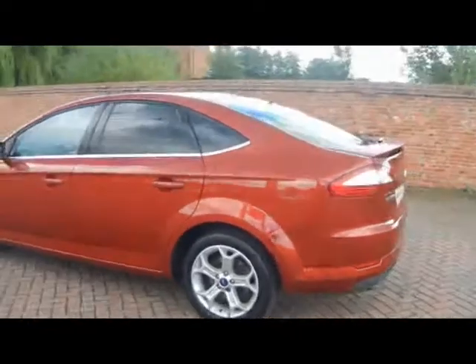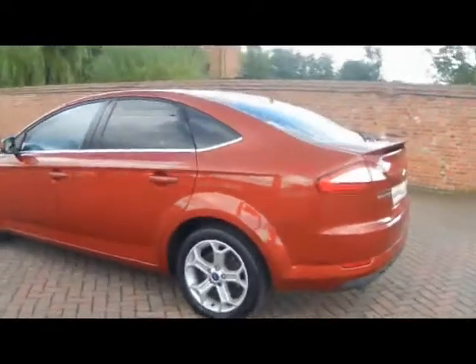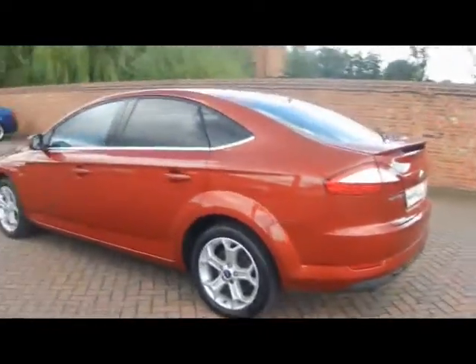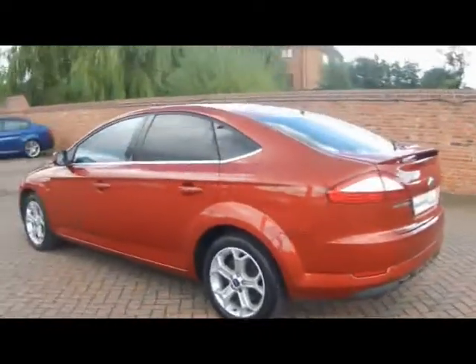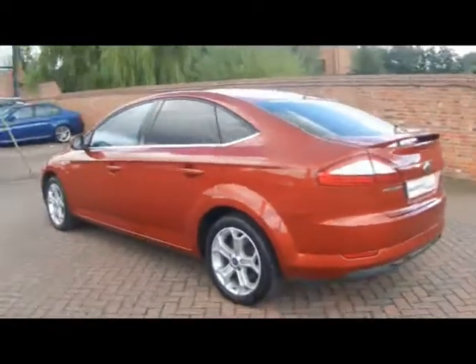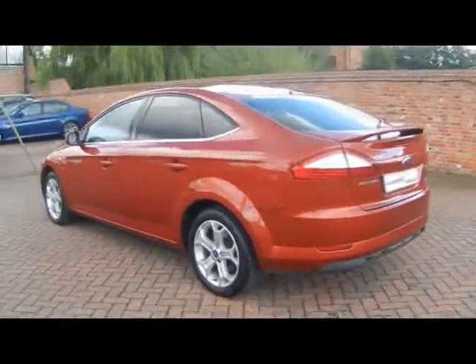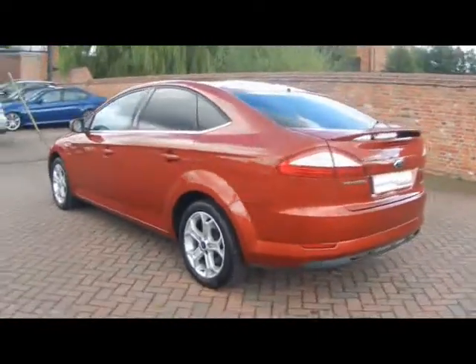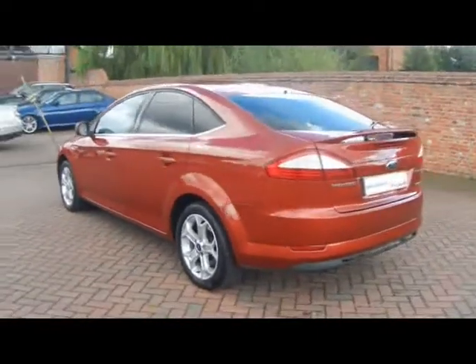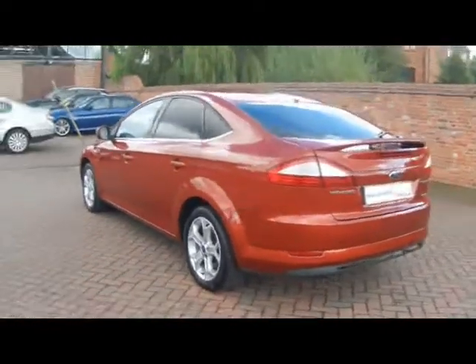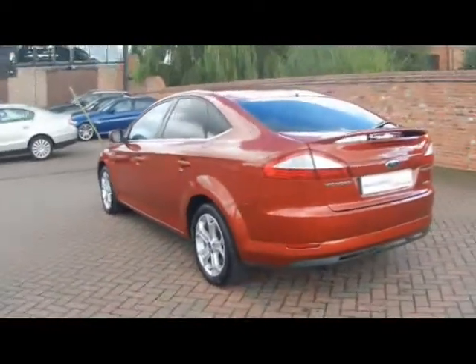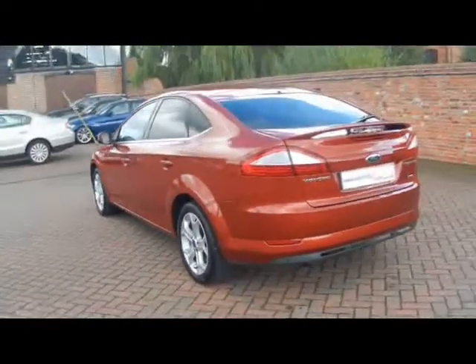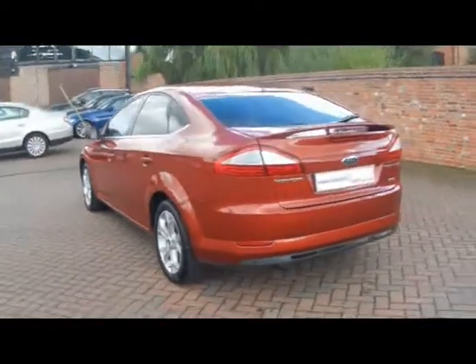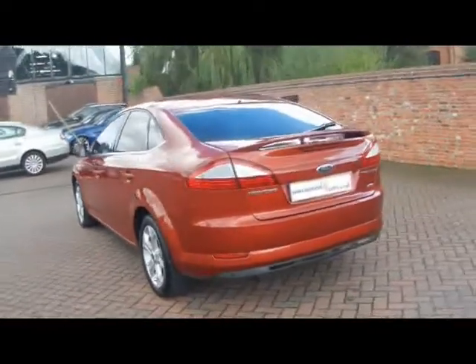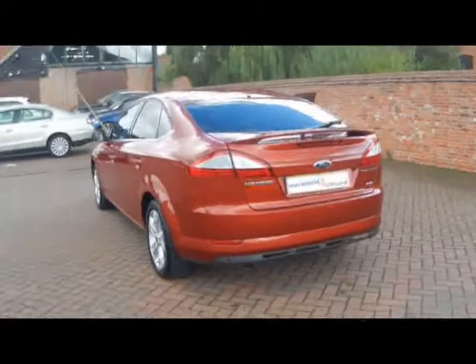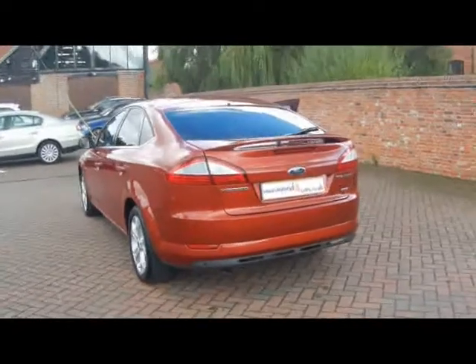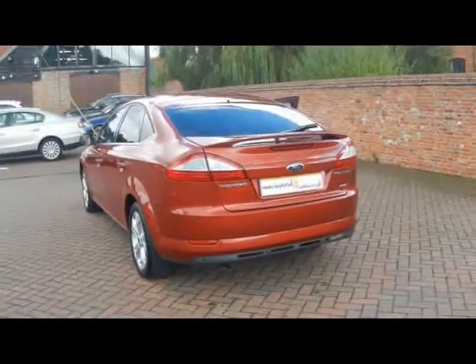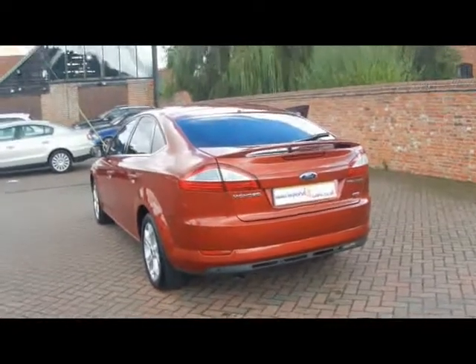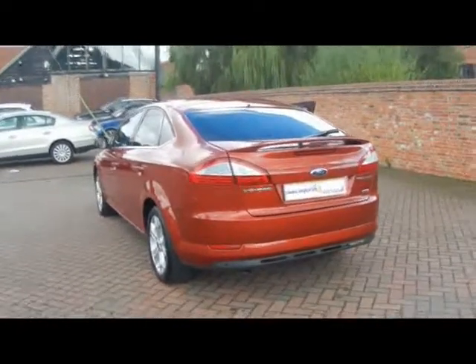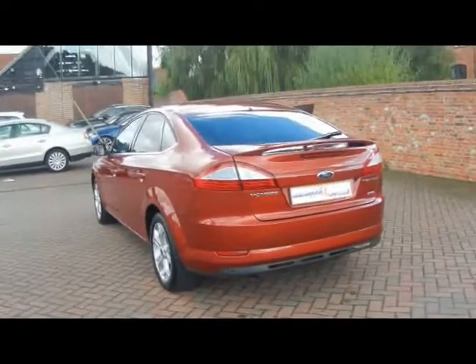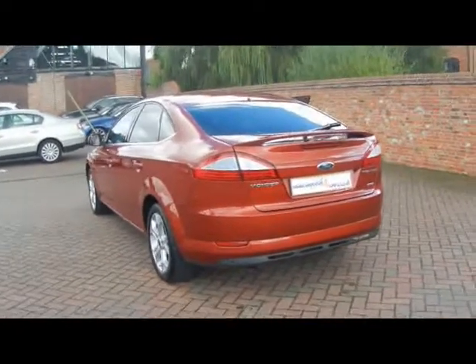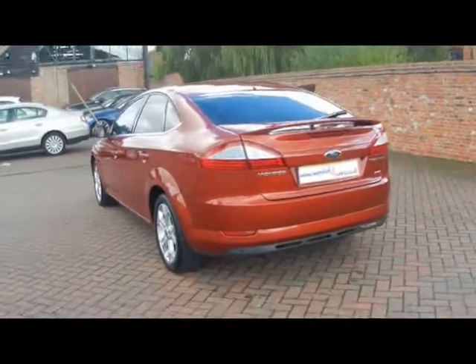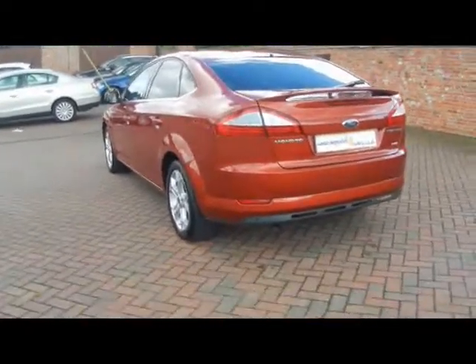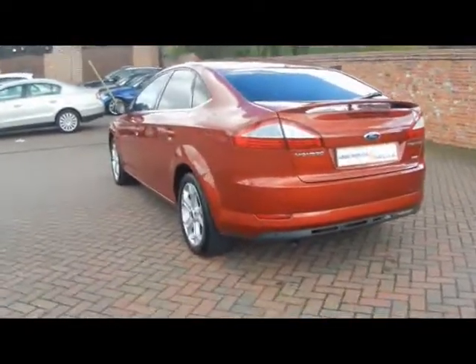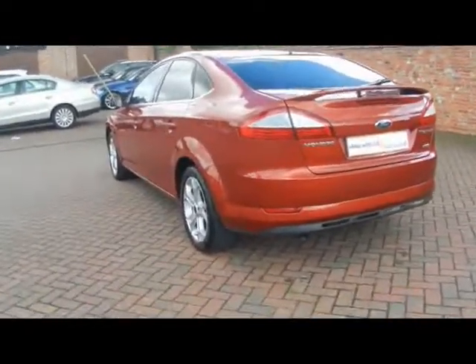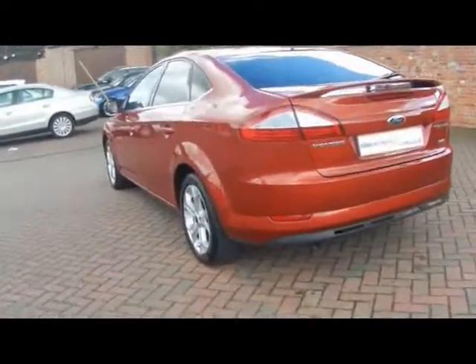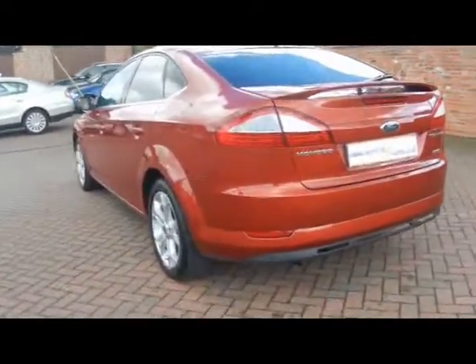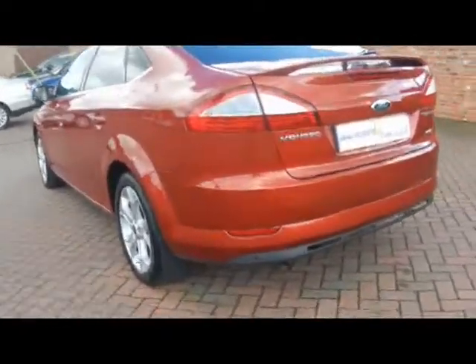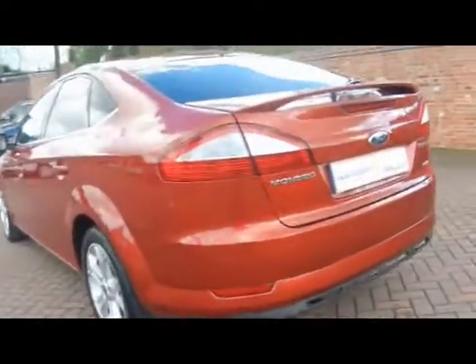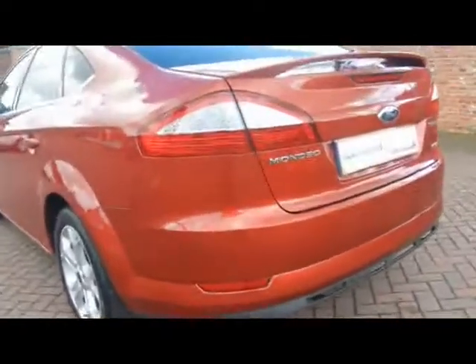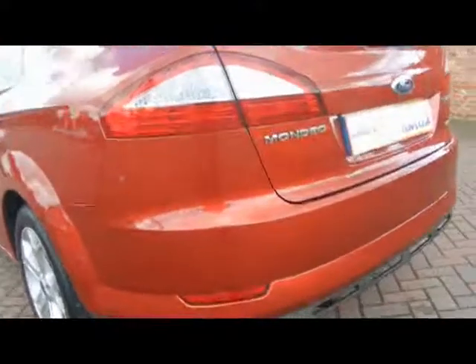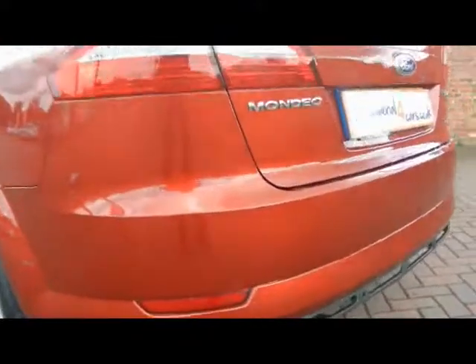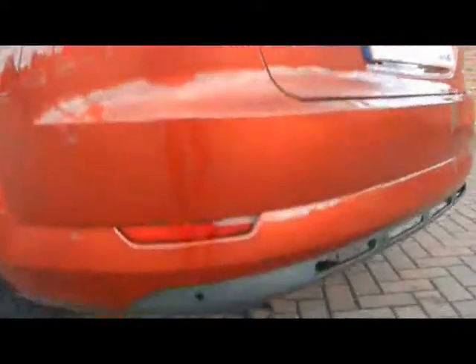We've got rear privacy glass, chrome detailing all around, and the rear spoiler. Really lovely looking car.